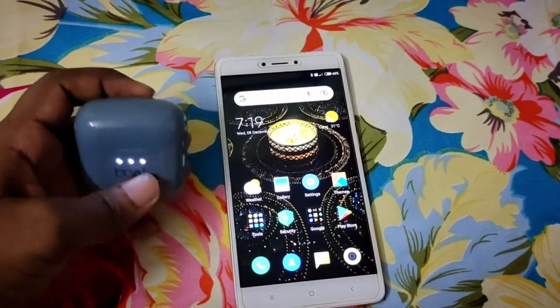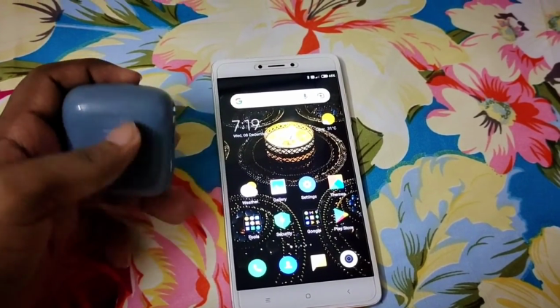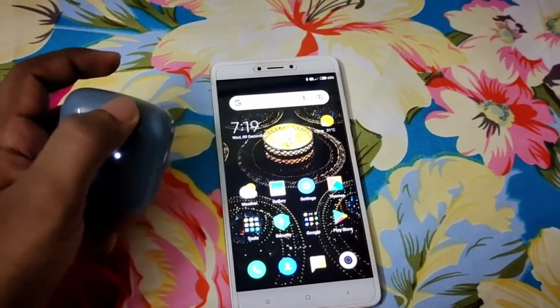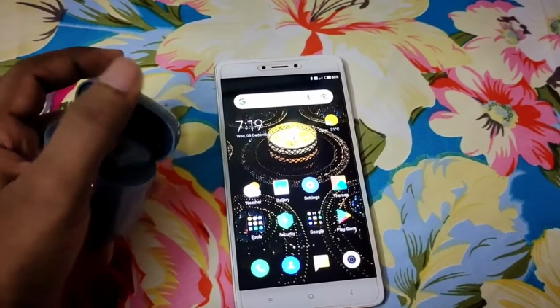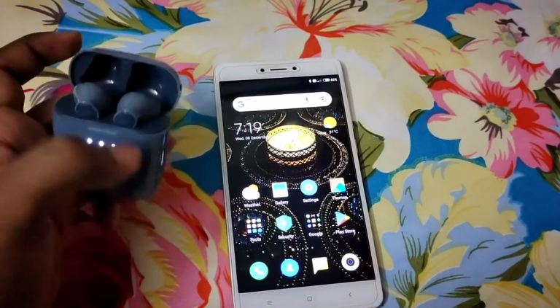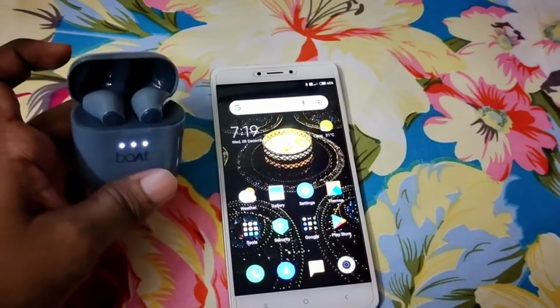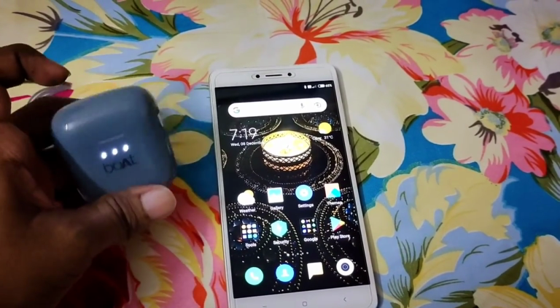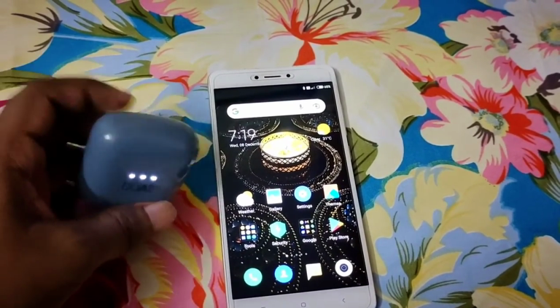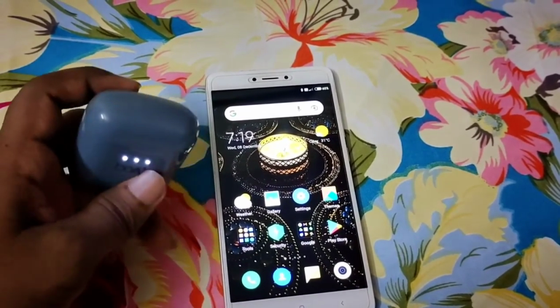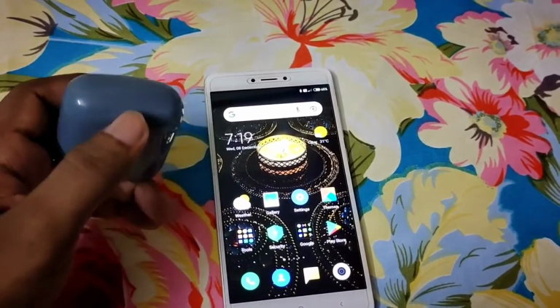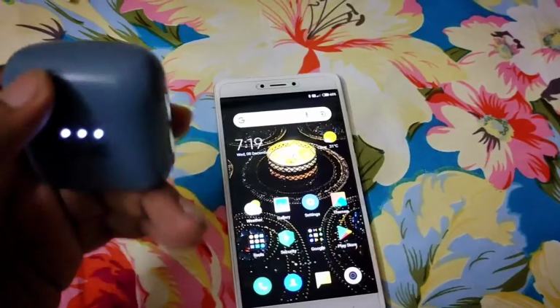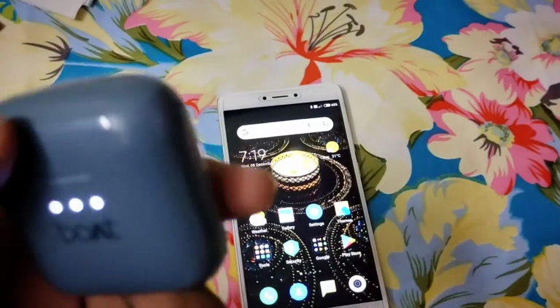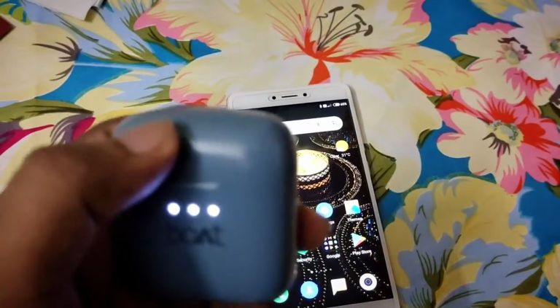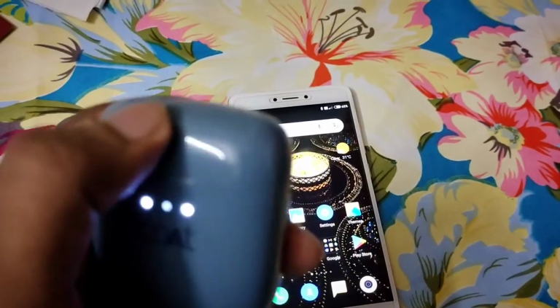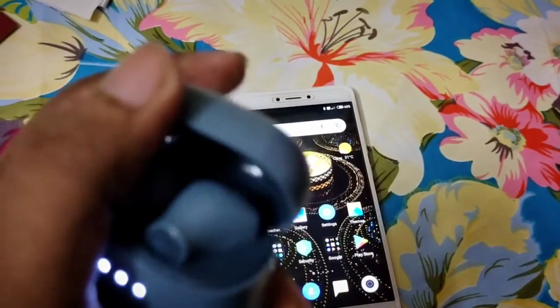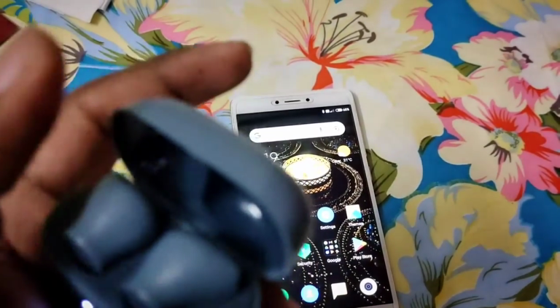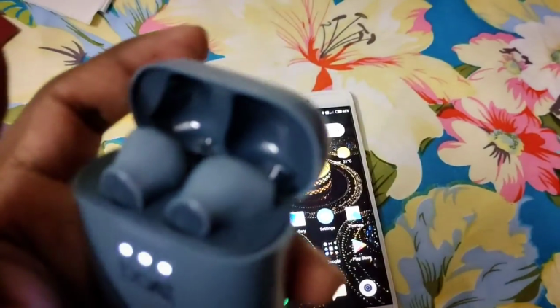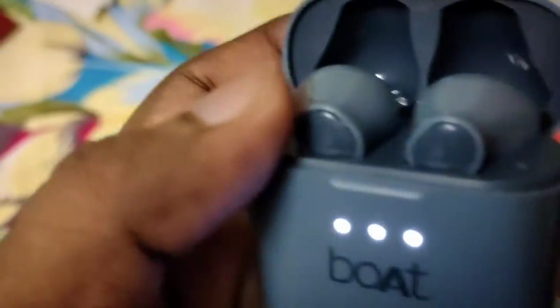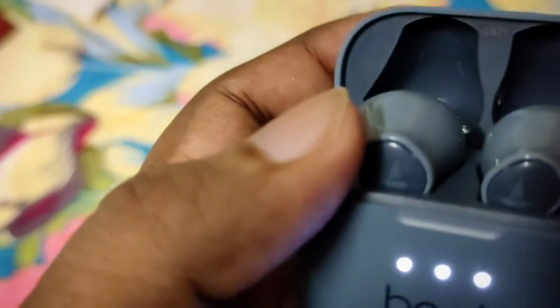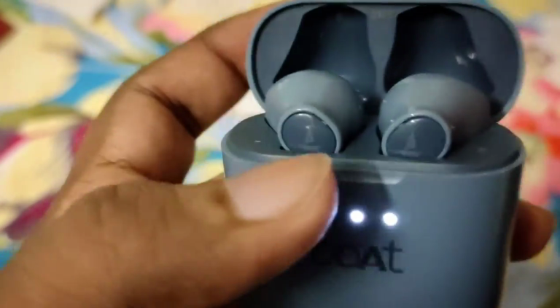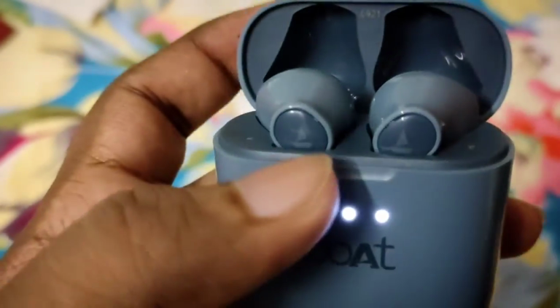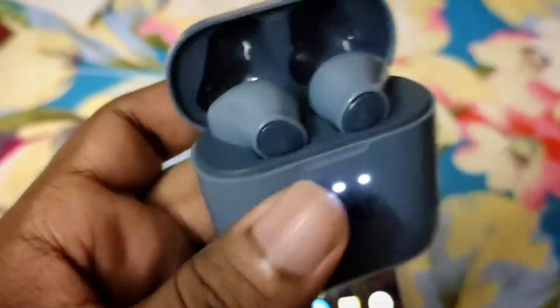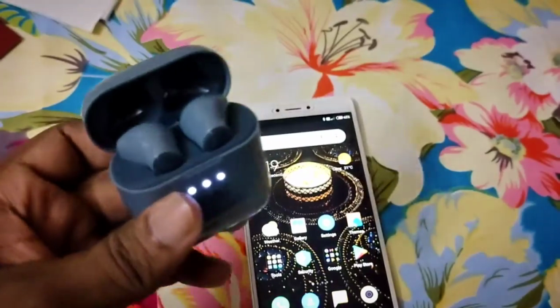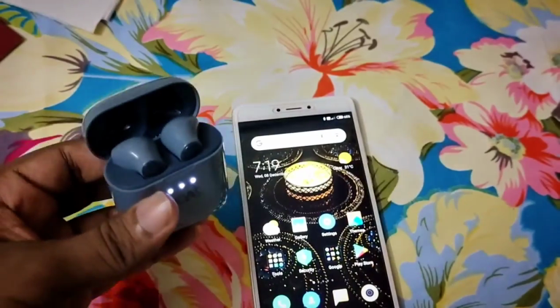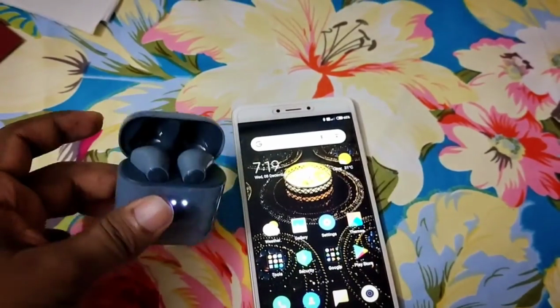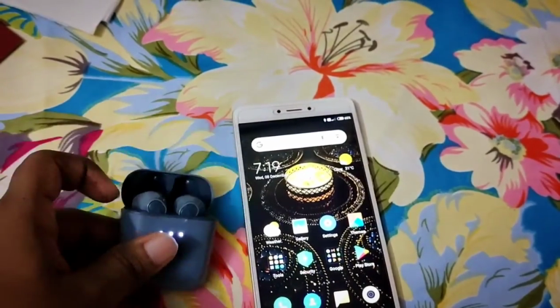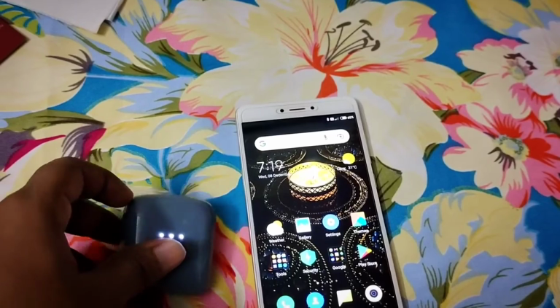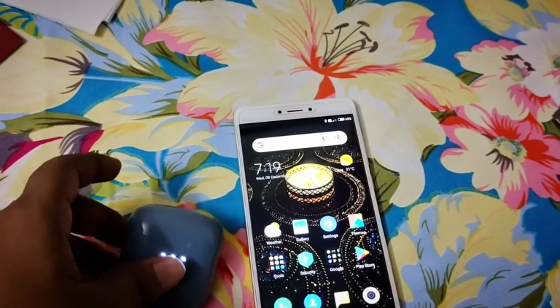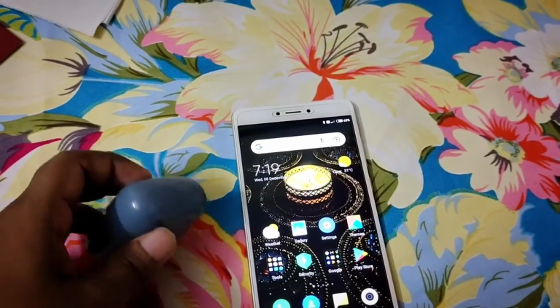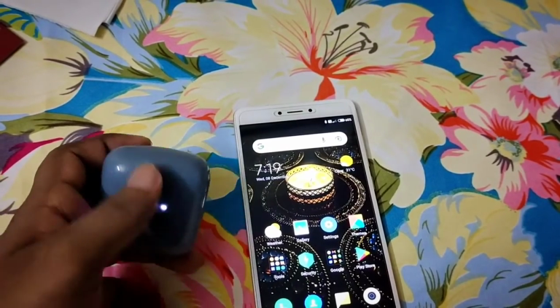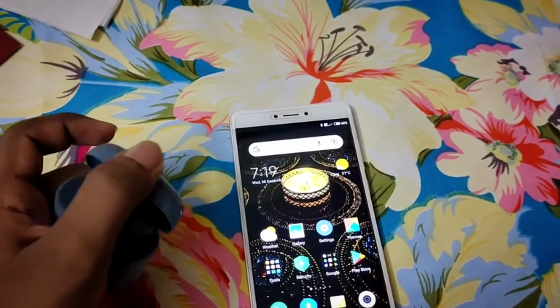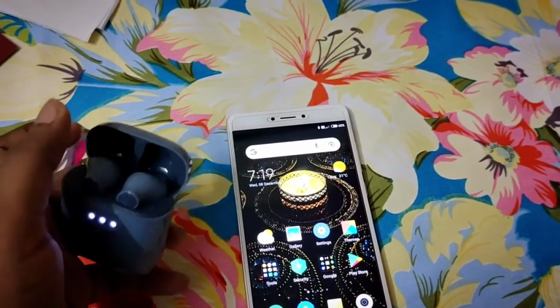There is a nice magnet sound when you close the case. It's a really nice case.